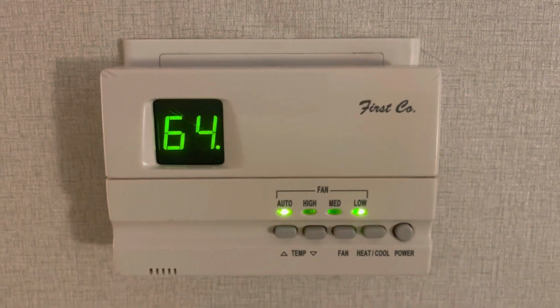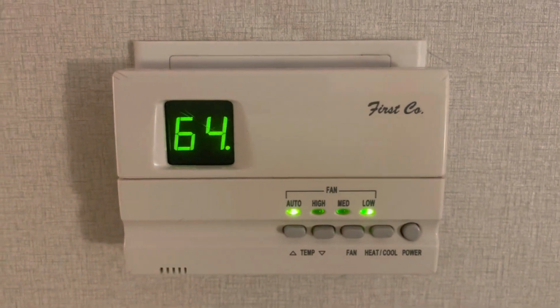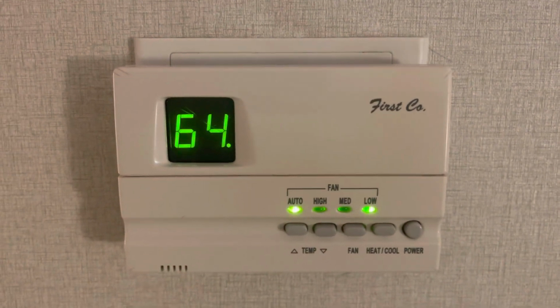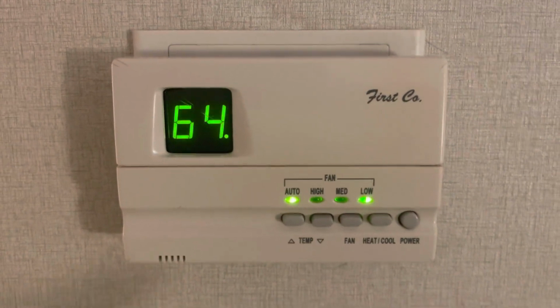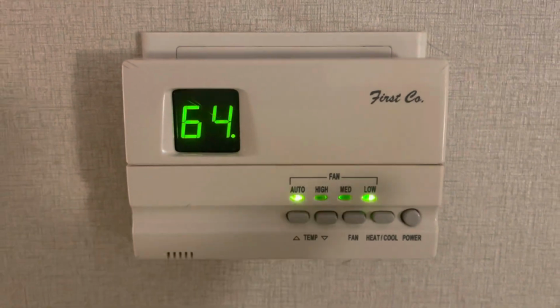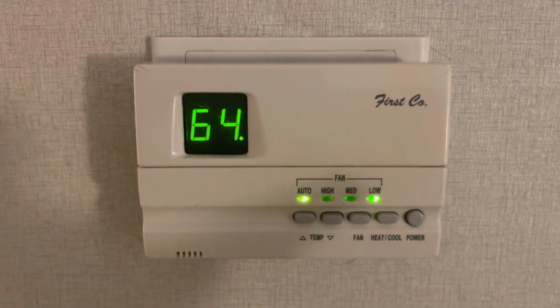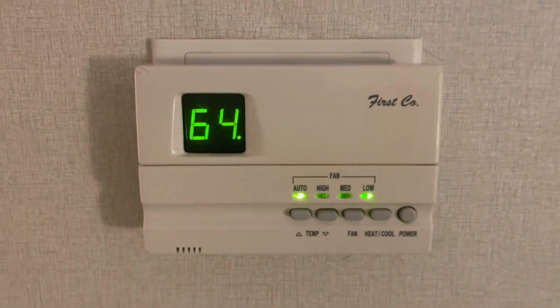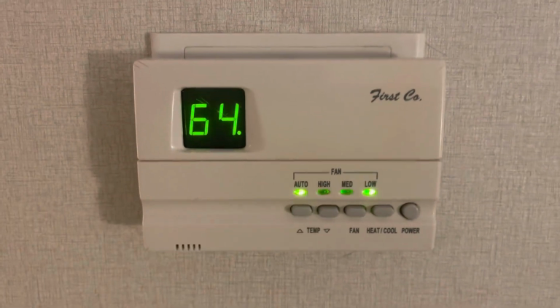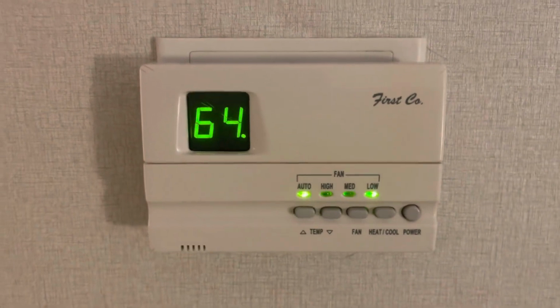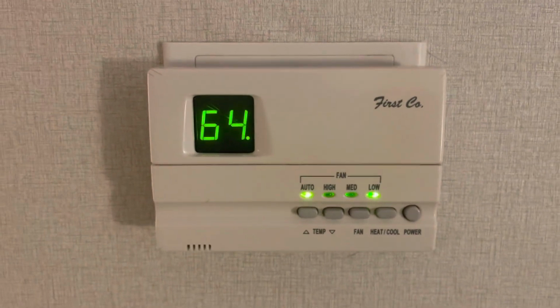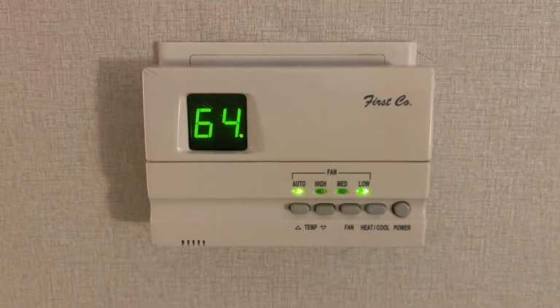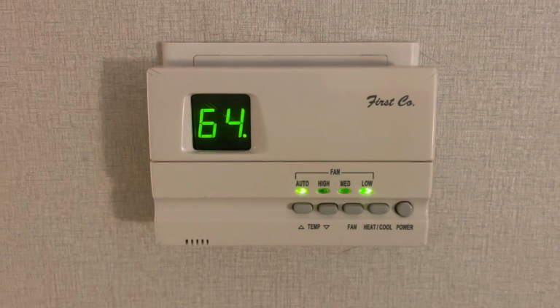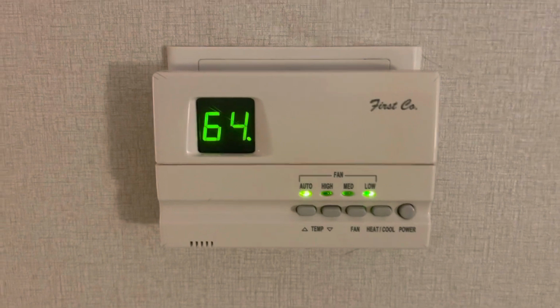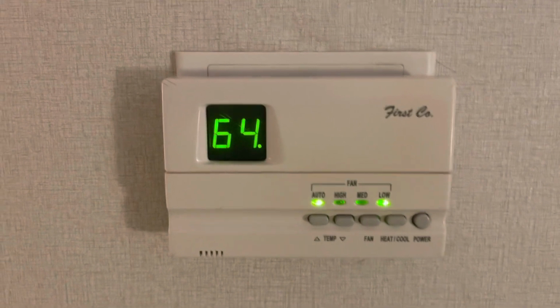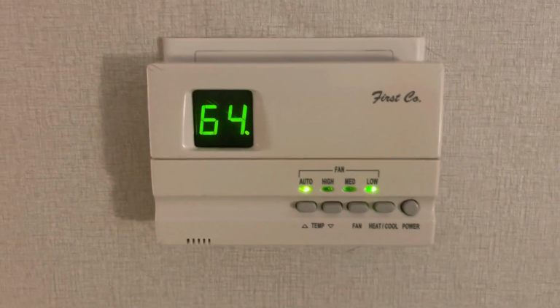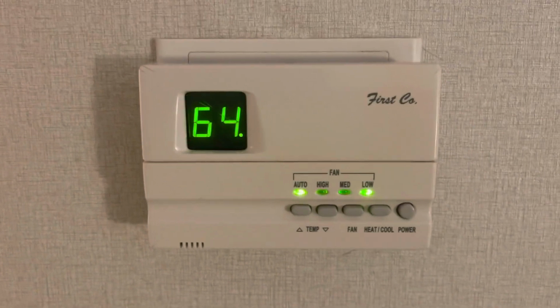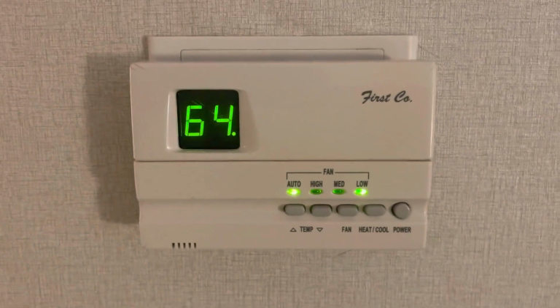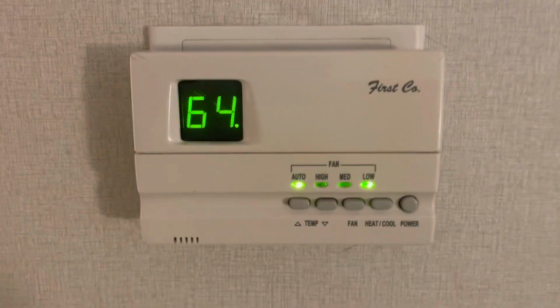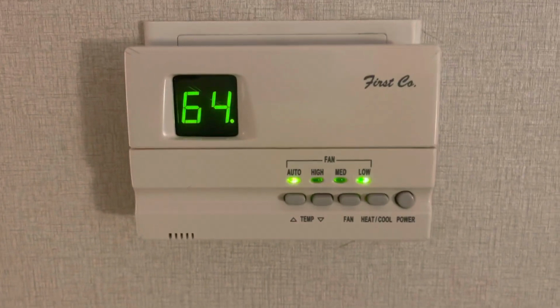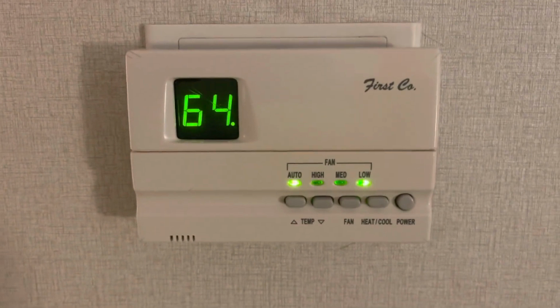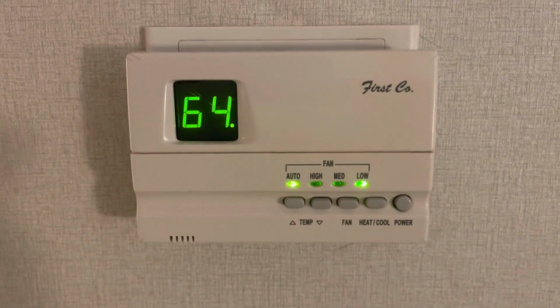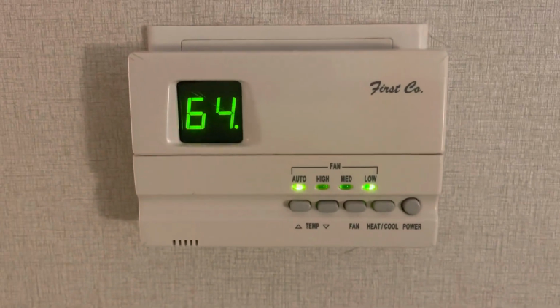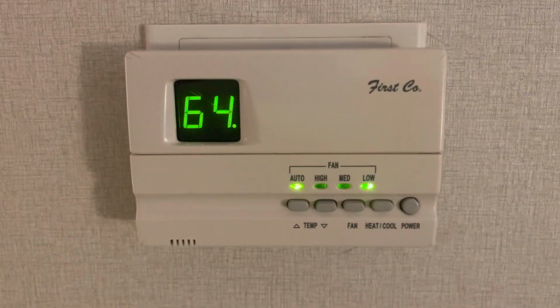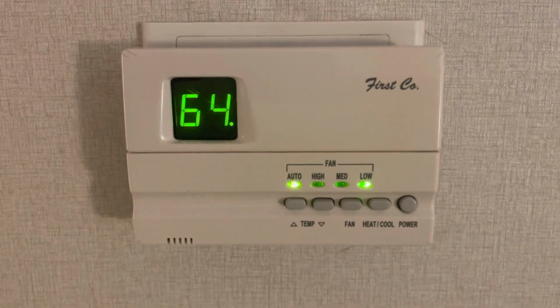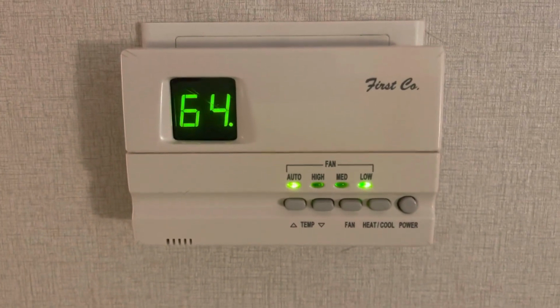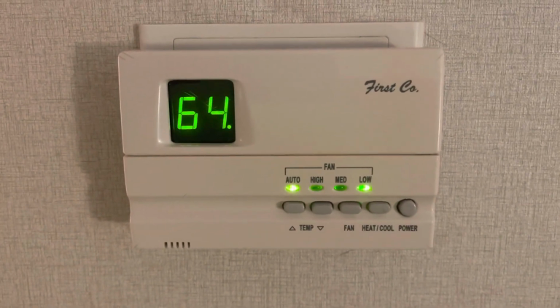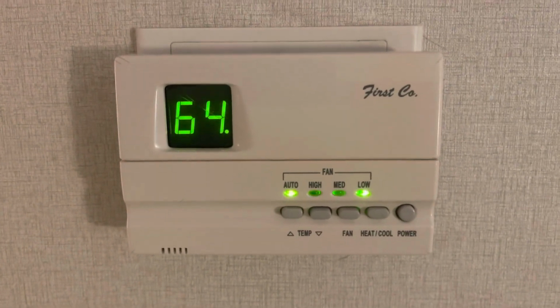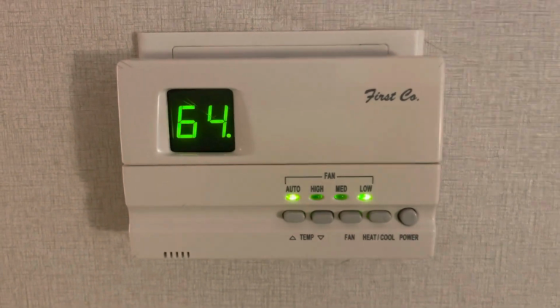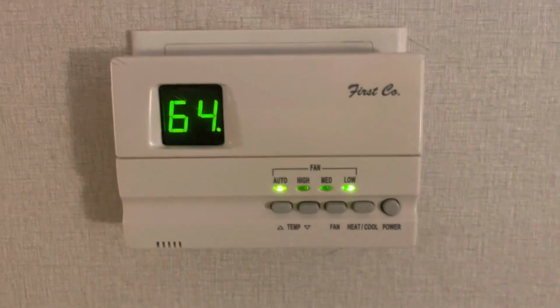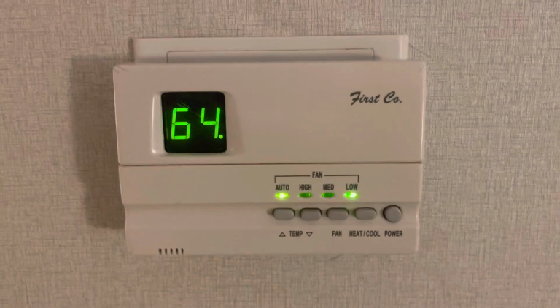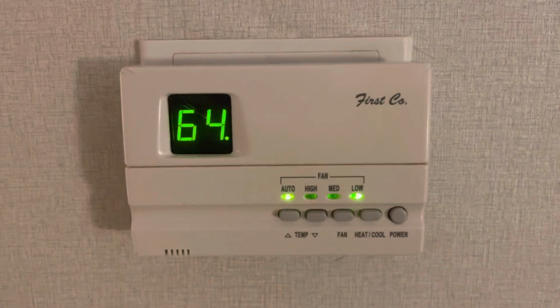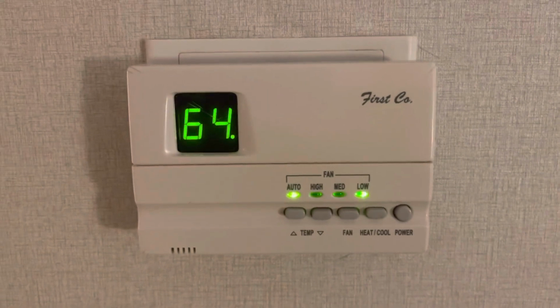When you're all done, just hit your heat and cool button and it'll take you back. Simple as that. Hope this helps some people, because I know it helped me — I looked everywhere for this information and finally found it. Have a great day!